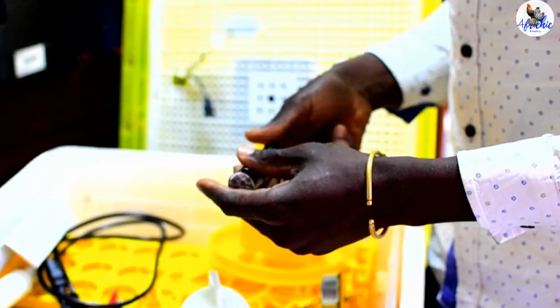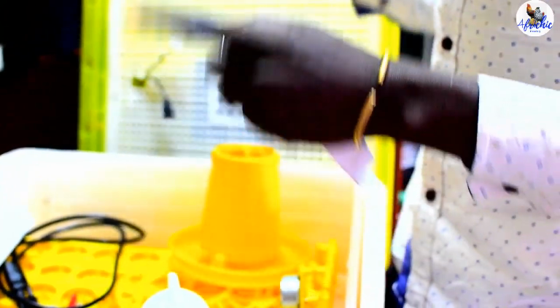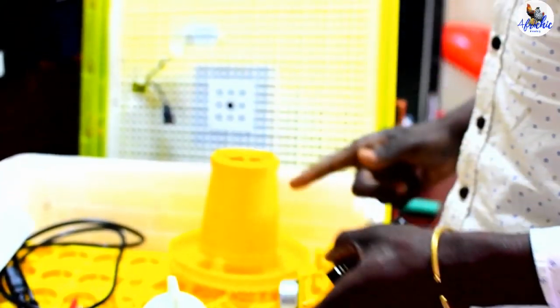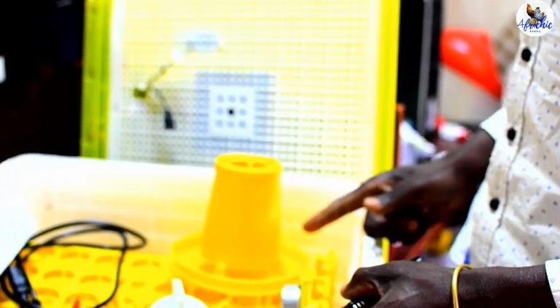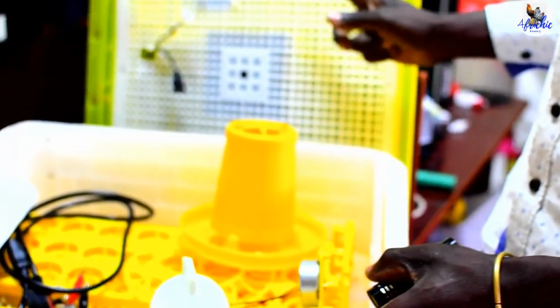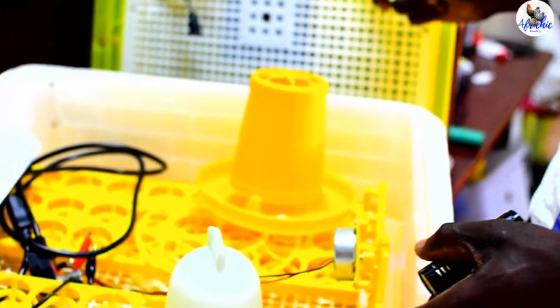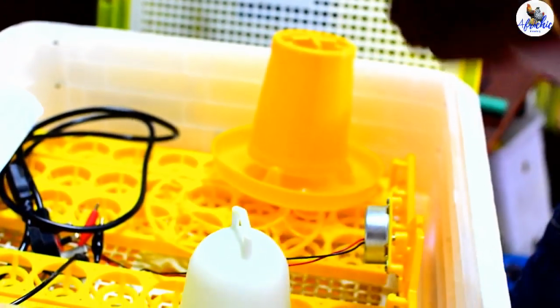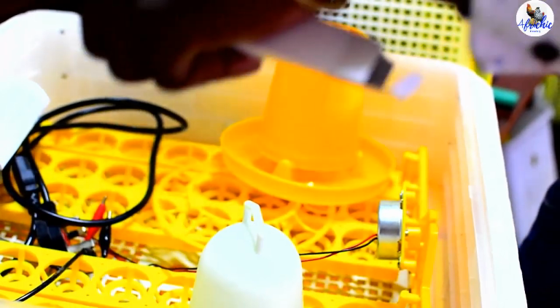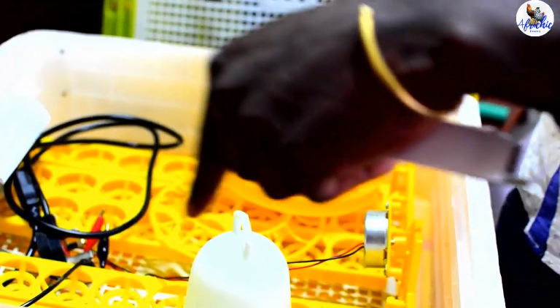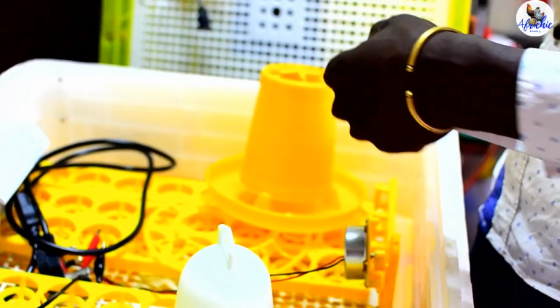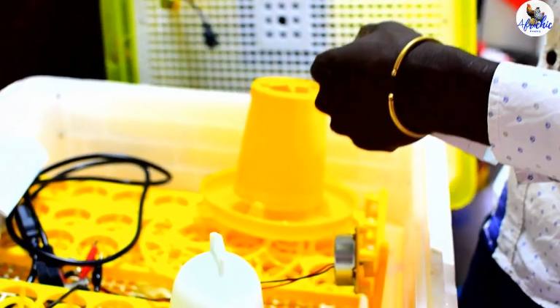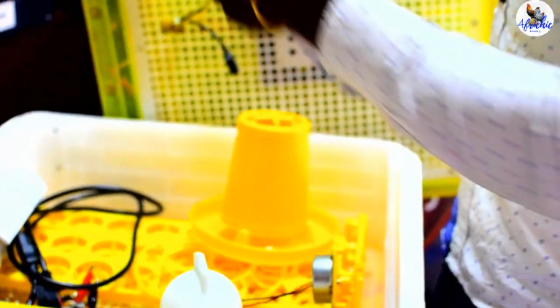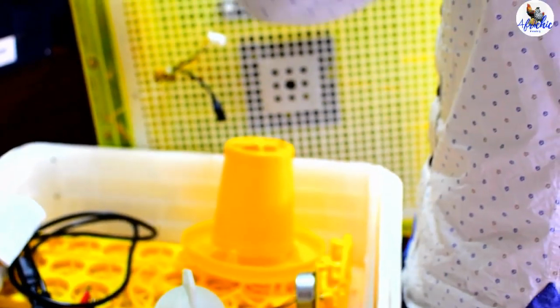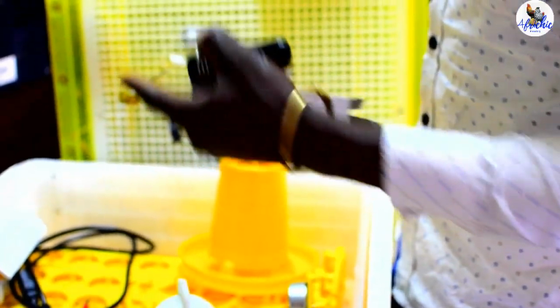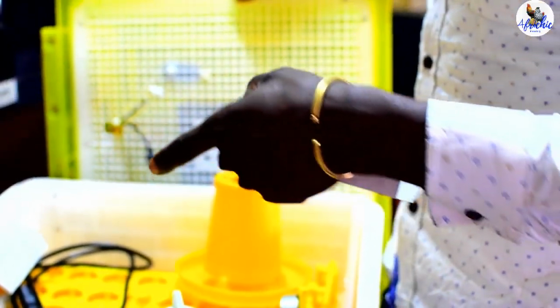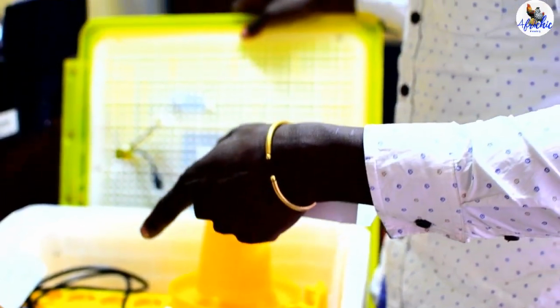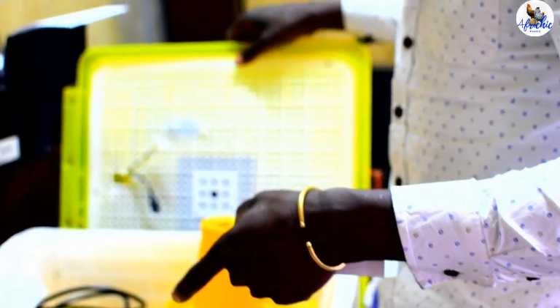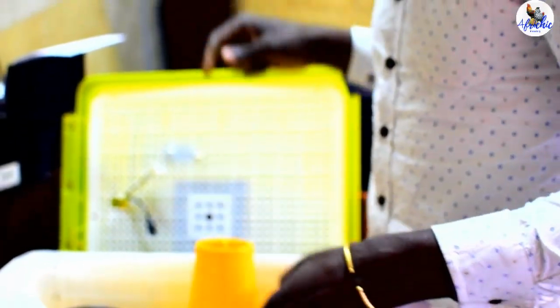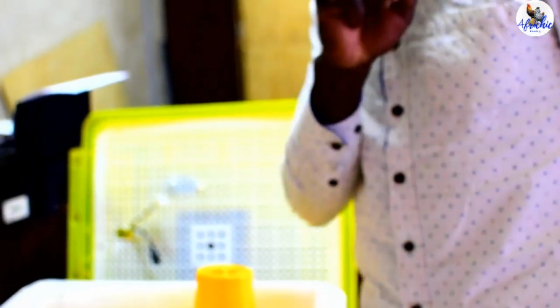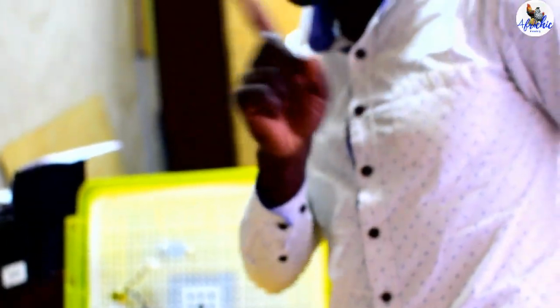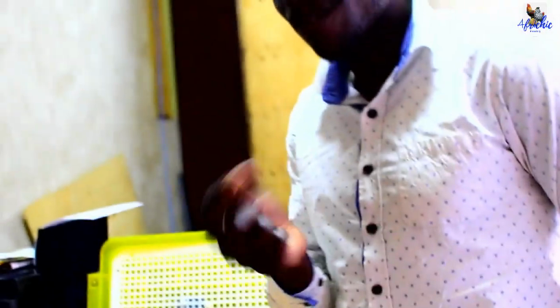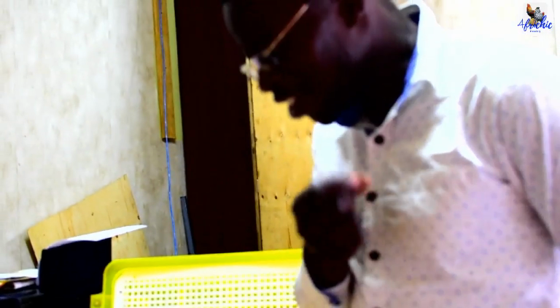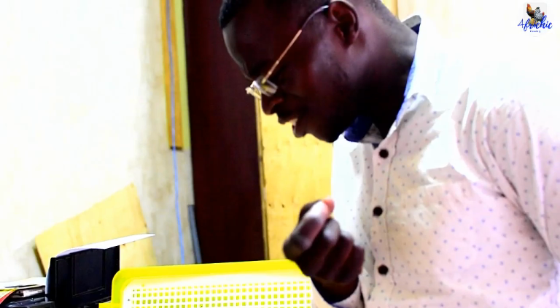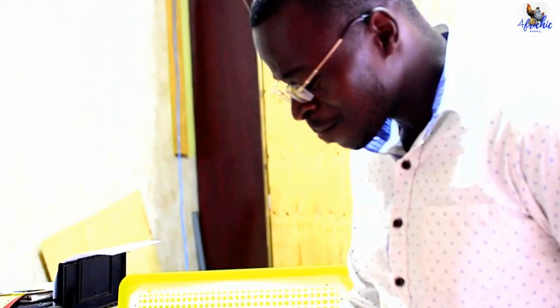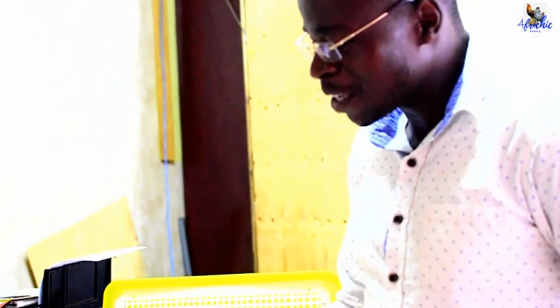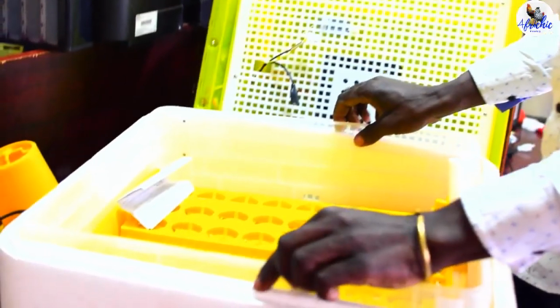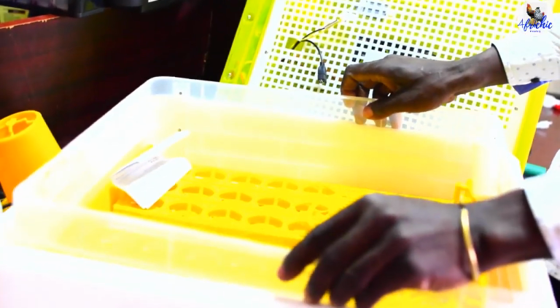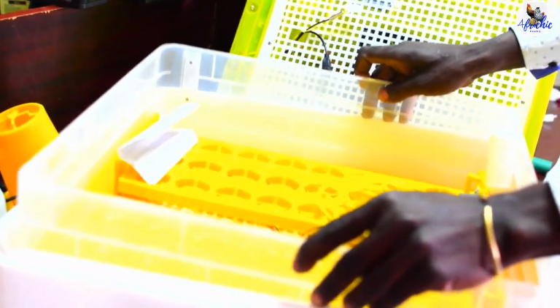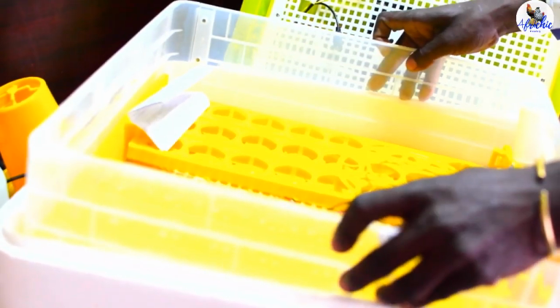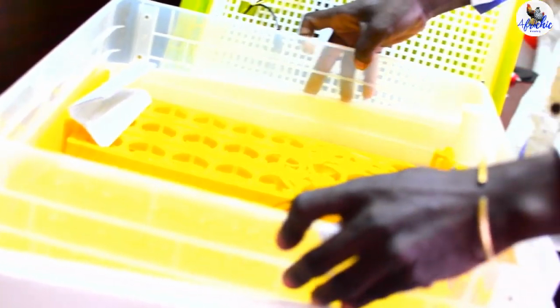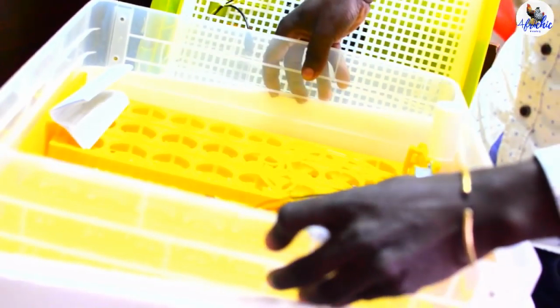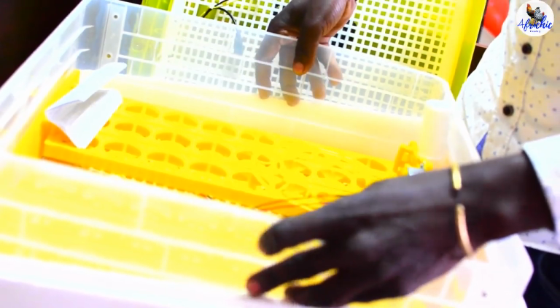So I've got a 48-egg incubator. It's translucent — I can see a little bit inside what is happening. At least I can have a peep while my chicks are hatching, and then I can go further and open it.